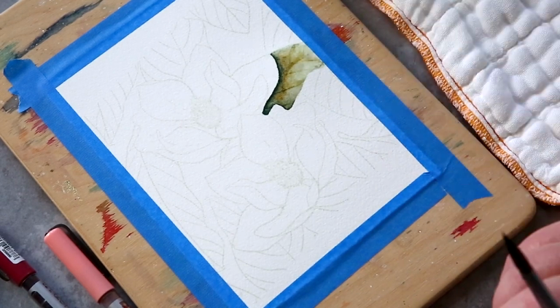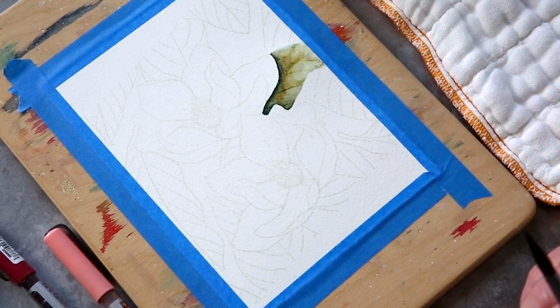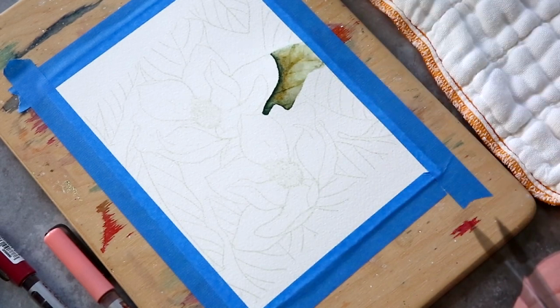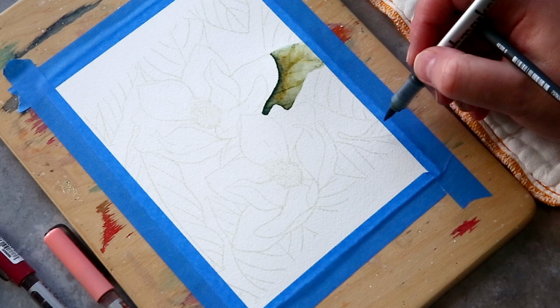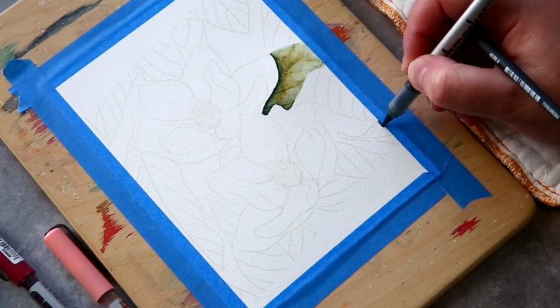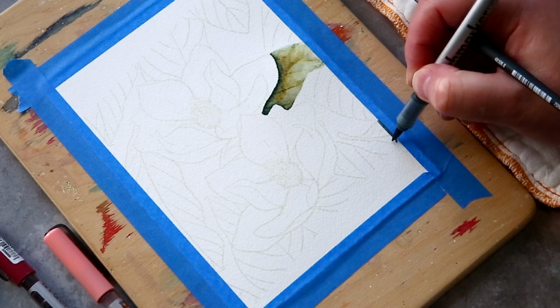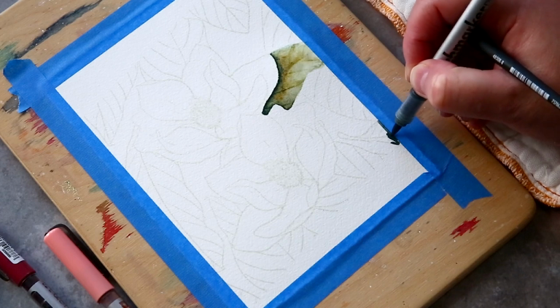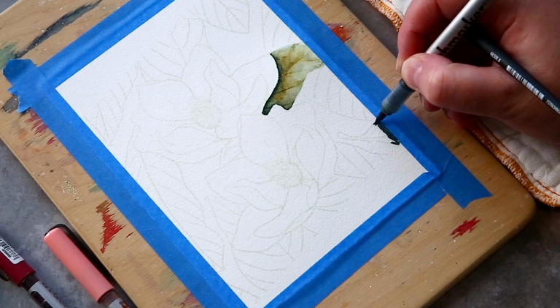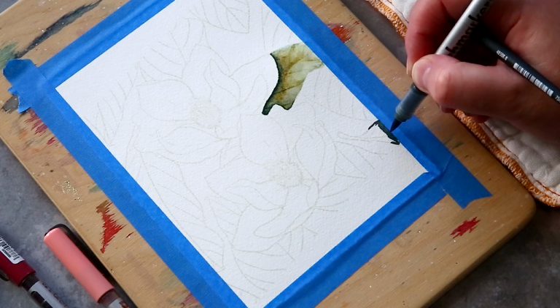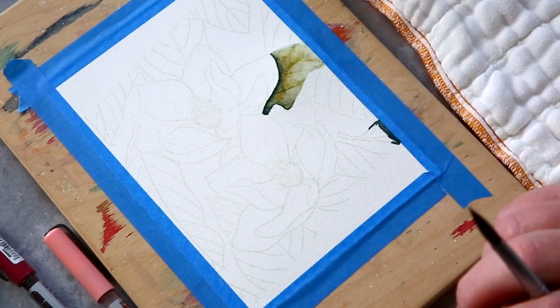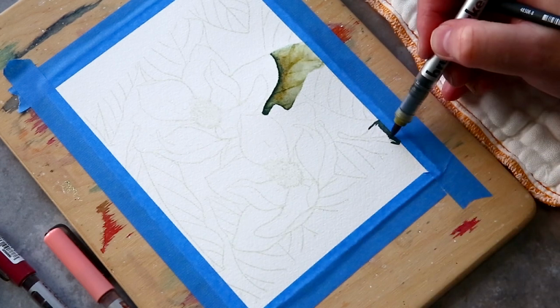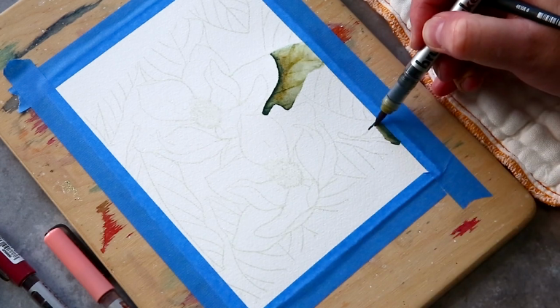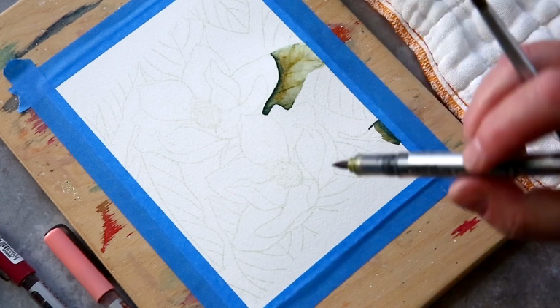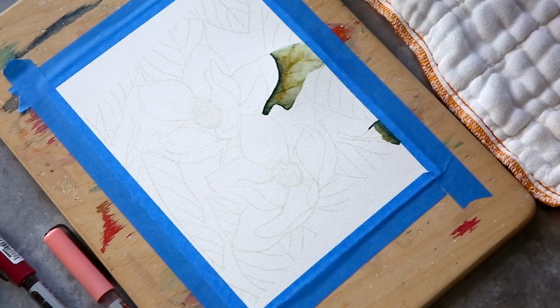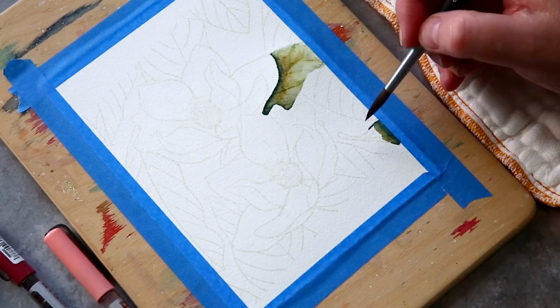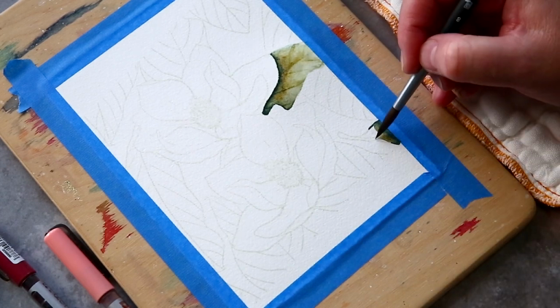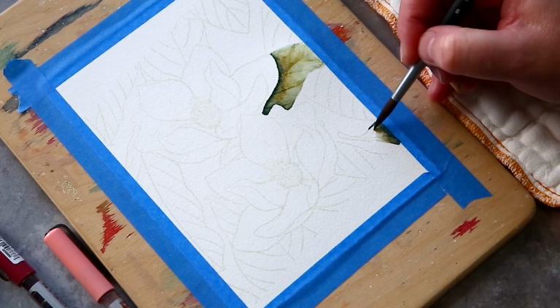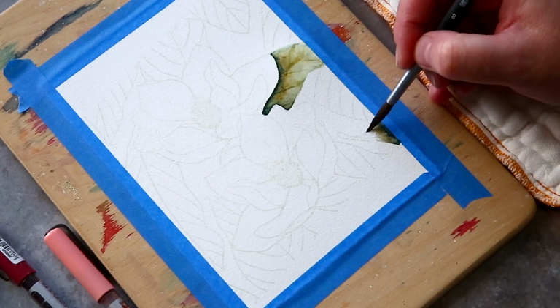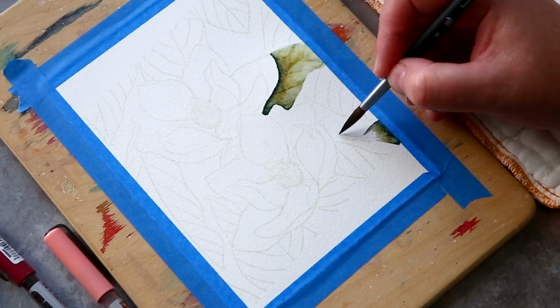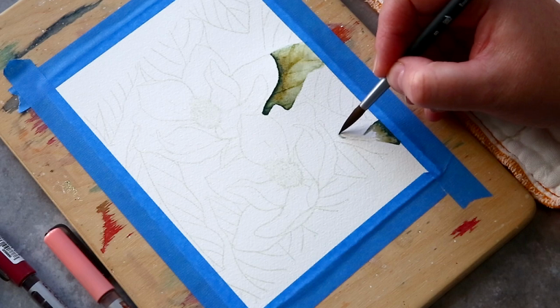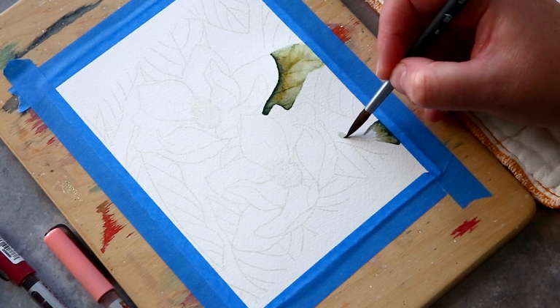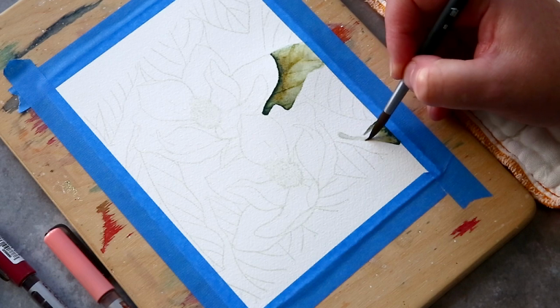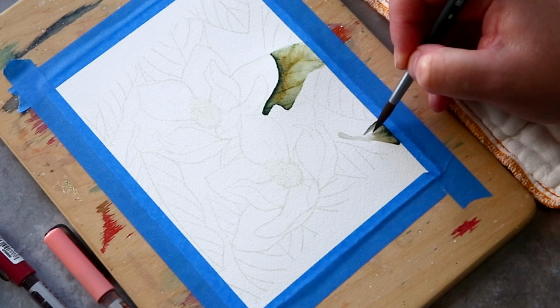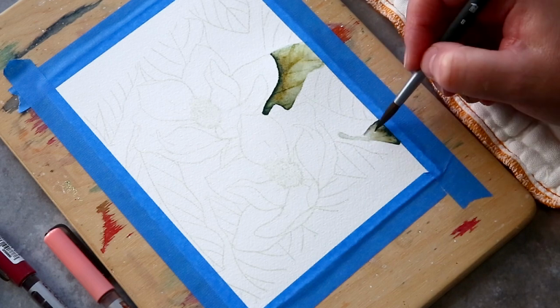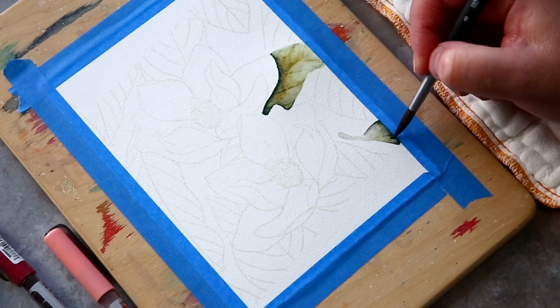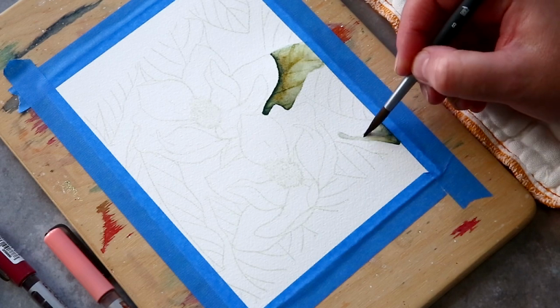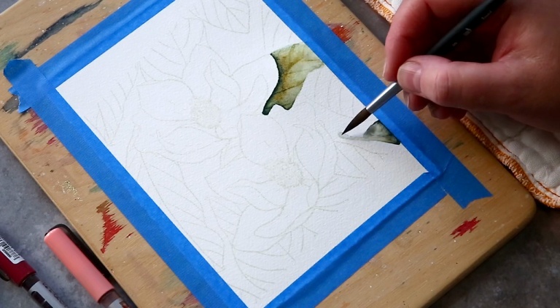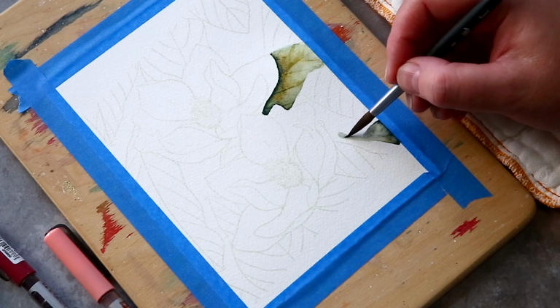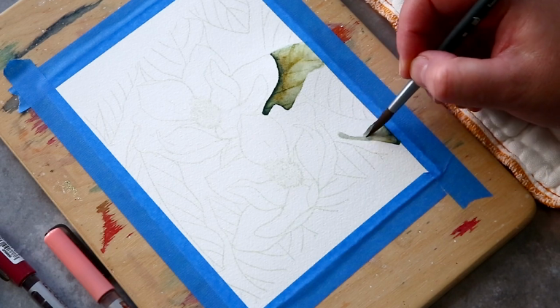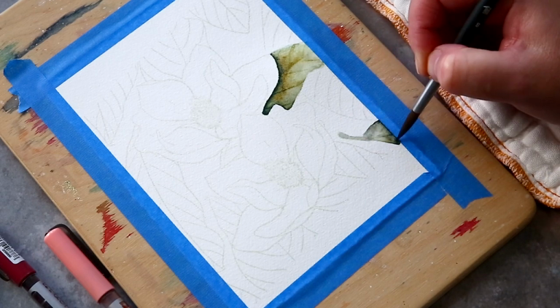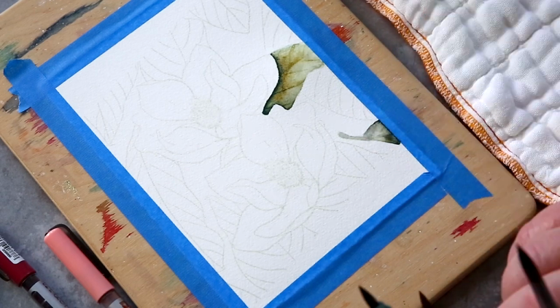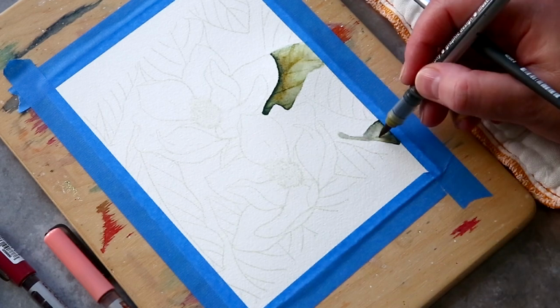I continued blocking in all the leaves with this Olive Green and Curry marker combination. I'll play some music so that you can see the panel develop with all the leaves complete and then move on to the petals shortly.